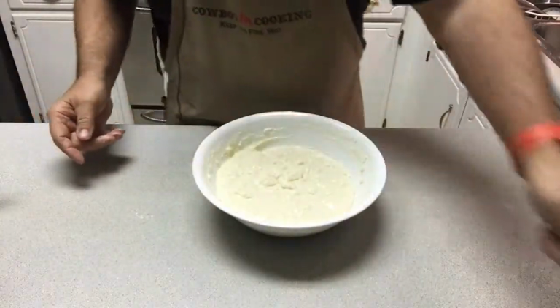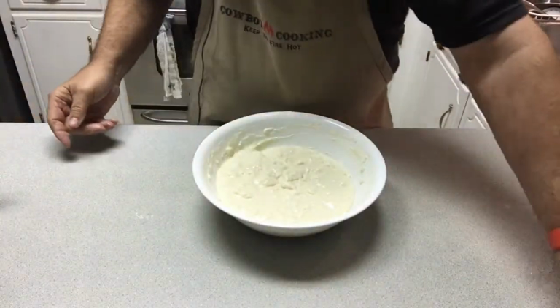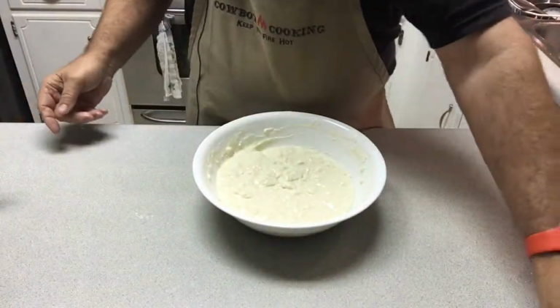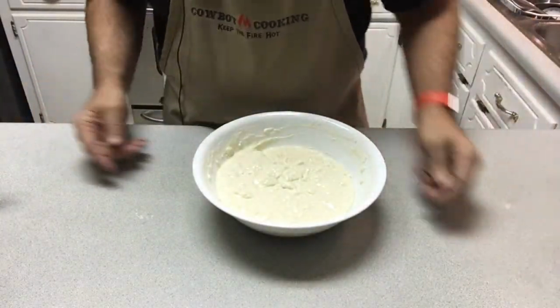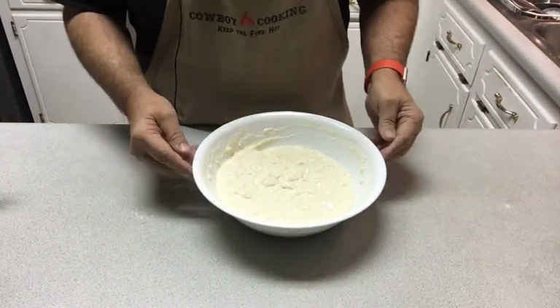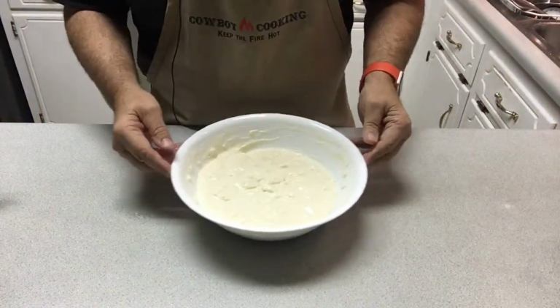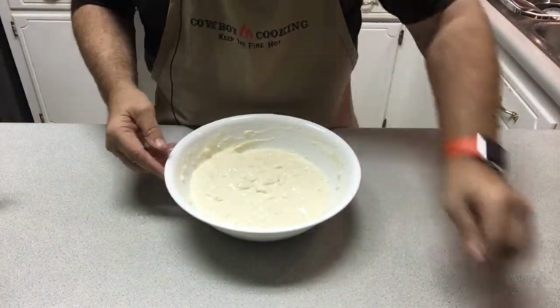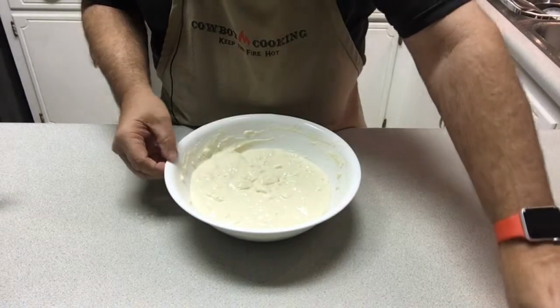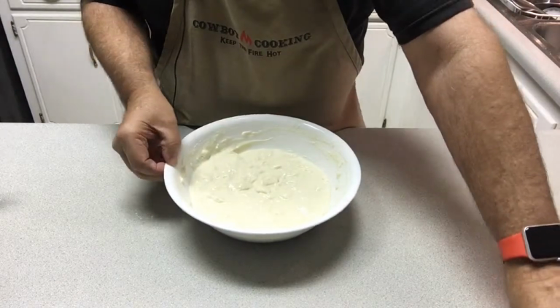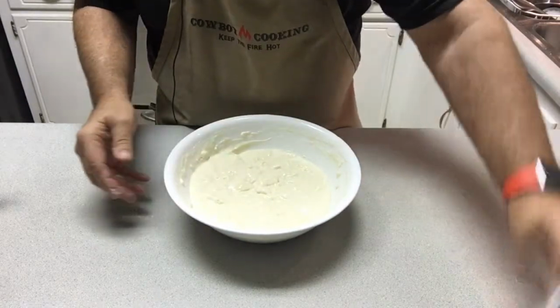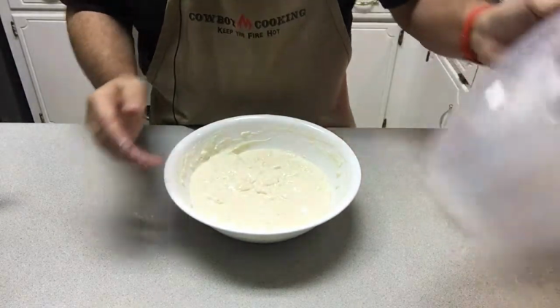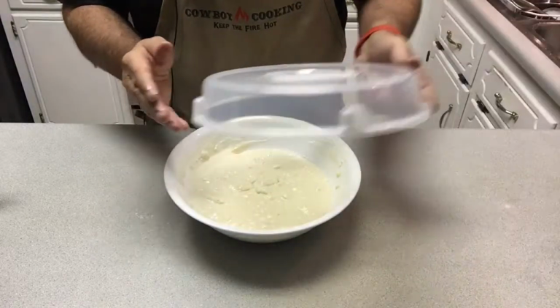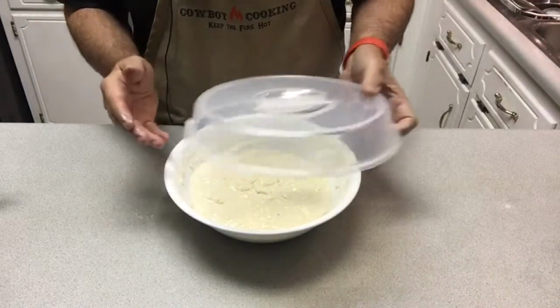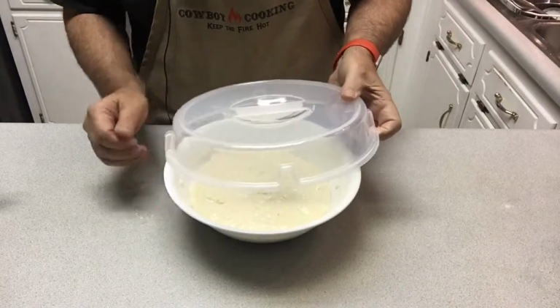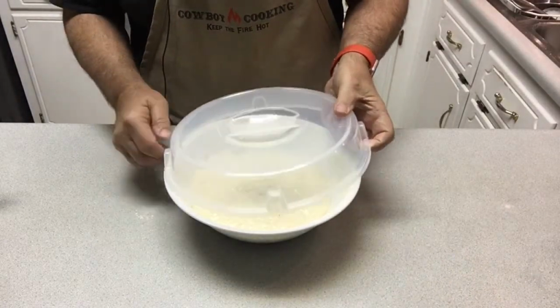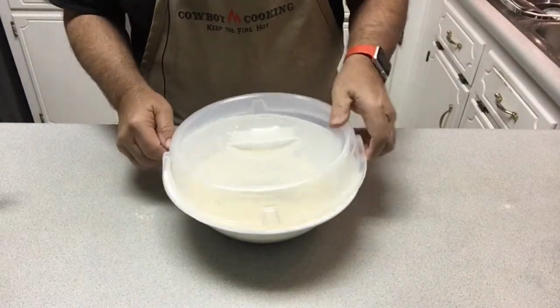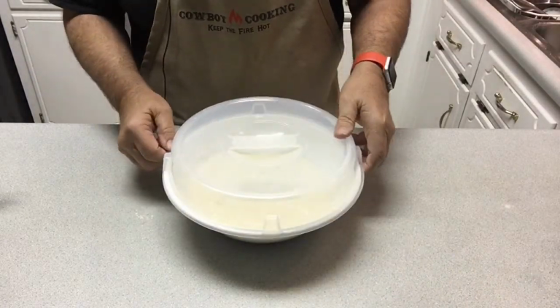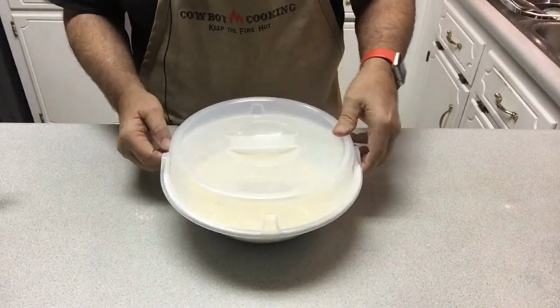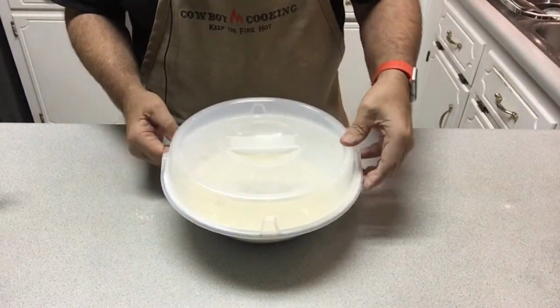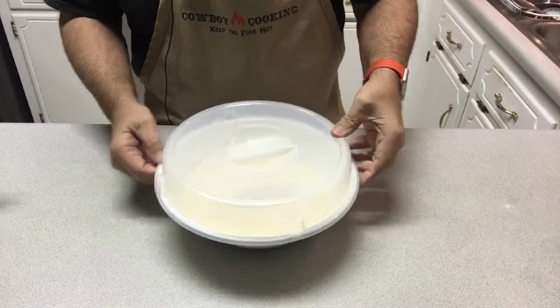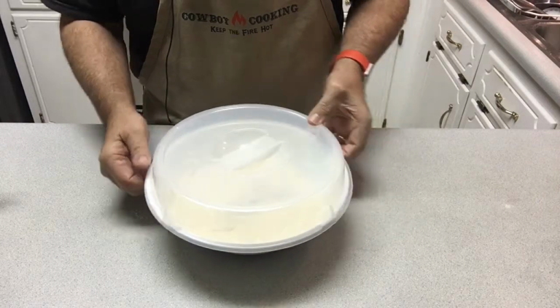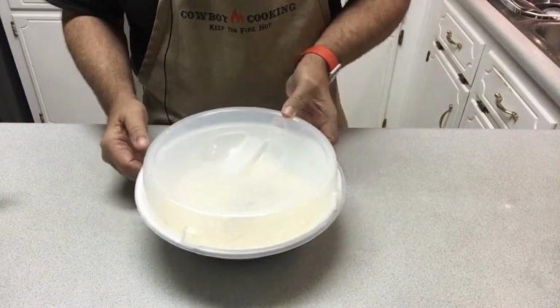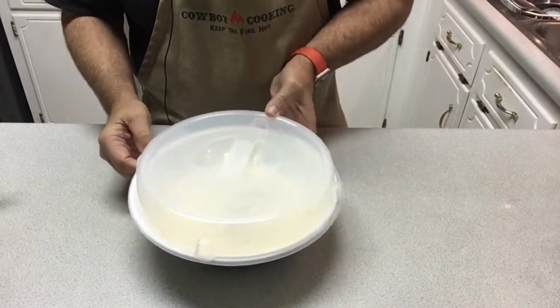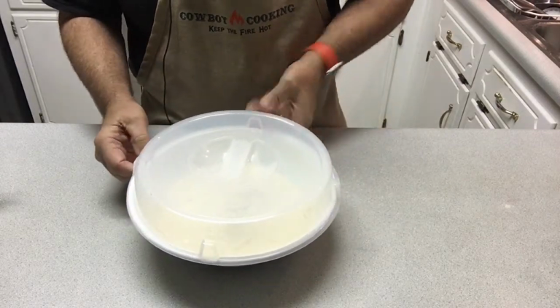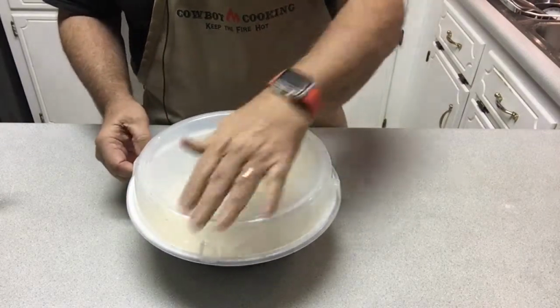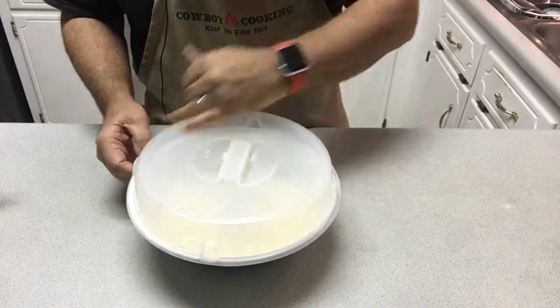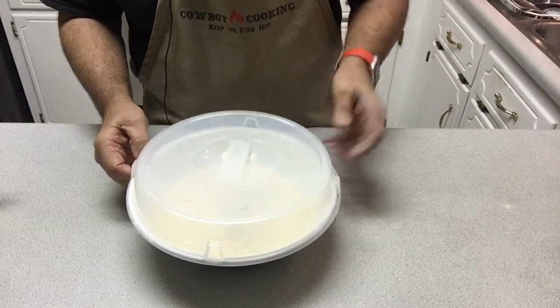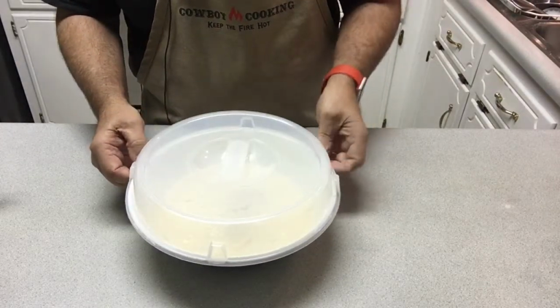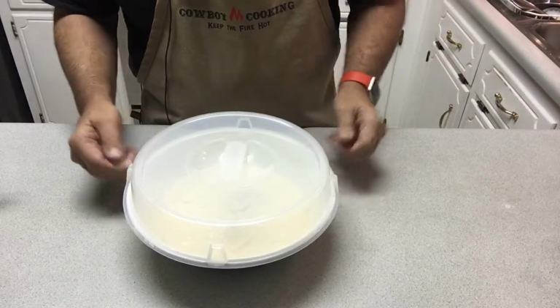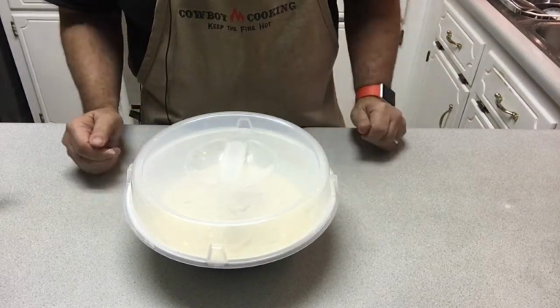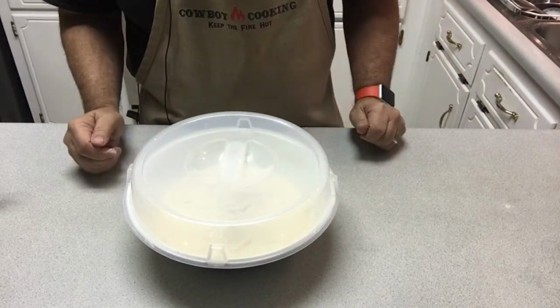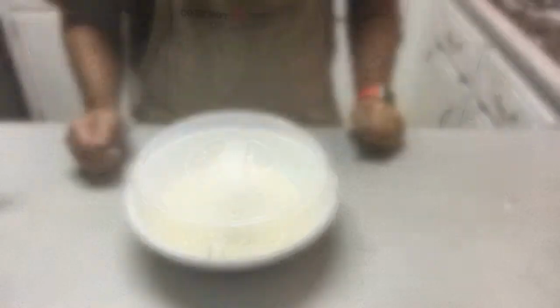The ingredients are completely combined now. I'll cover this and let it sit on the countertop overnight, and I'll be back with you in the morning and we'll make the waffles.